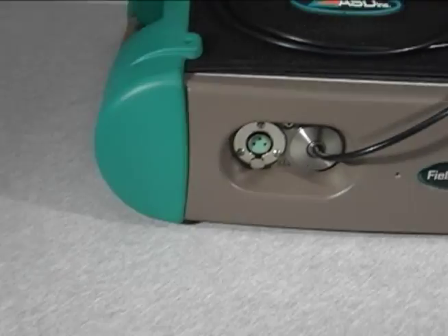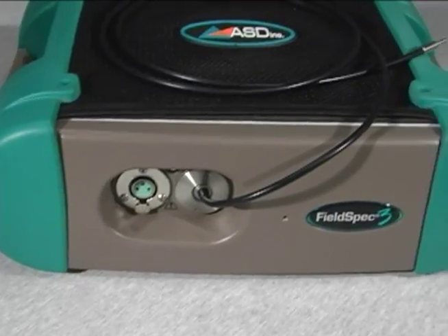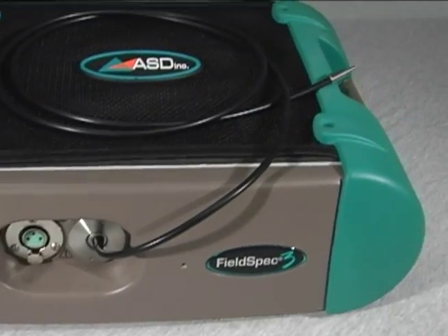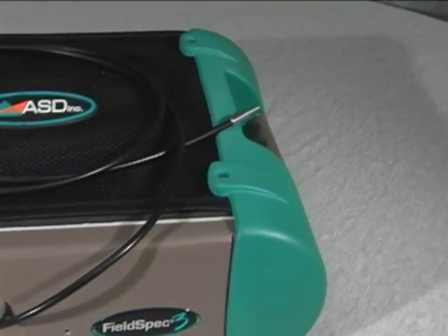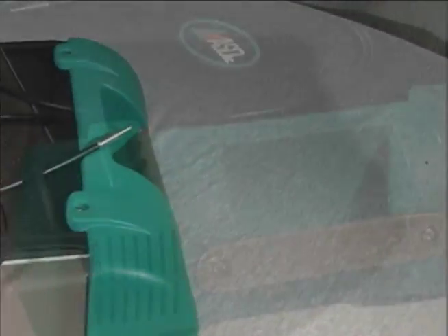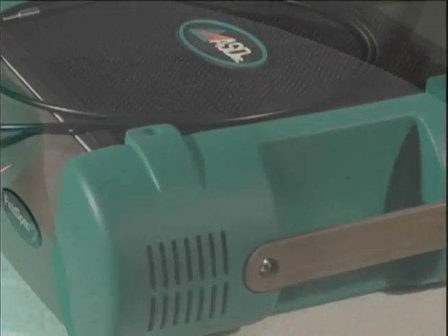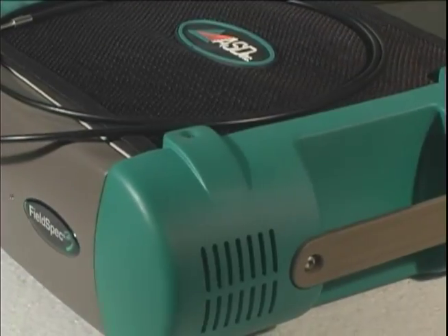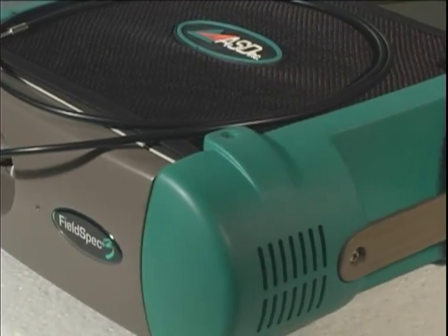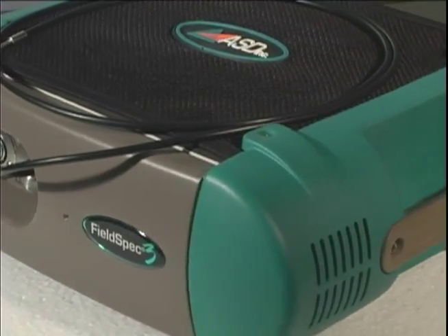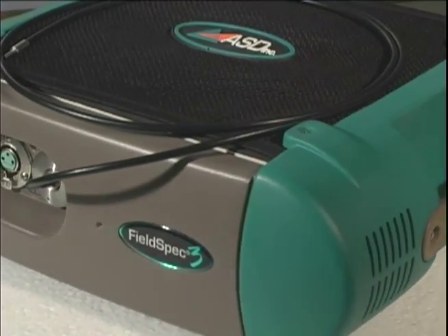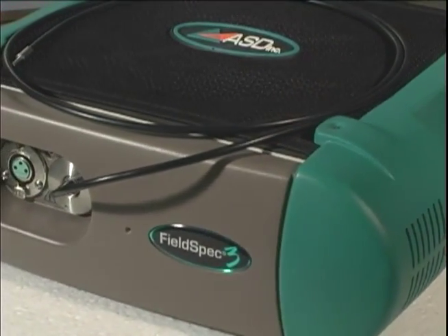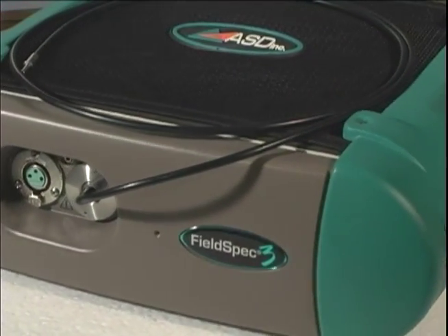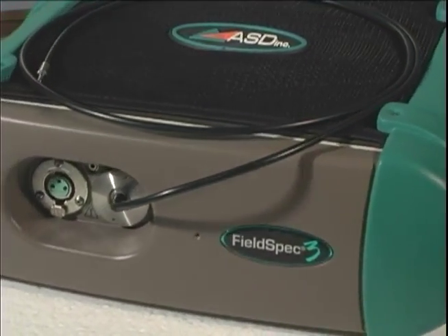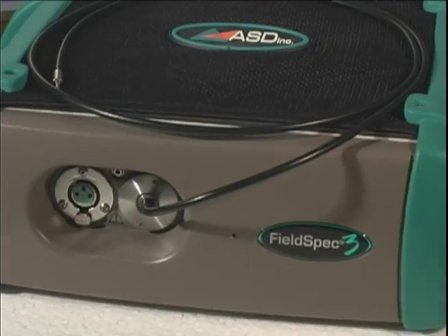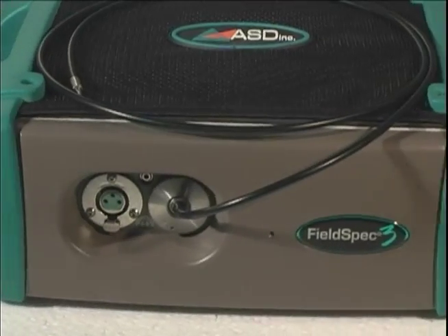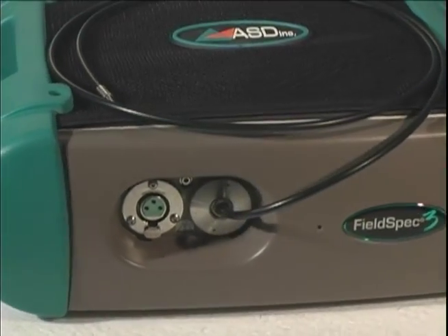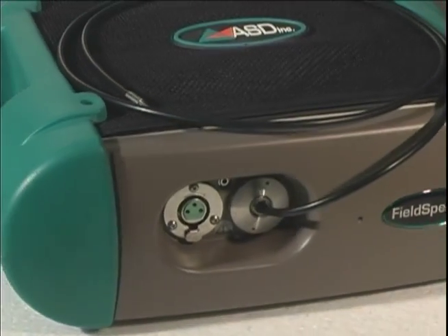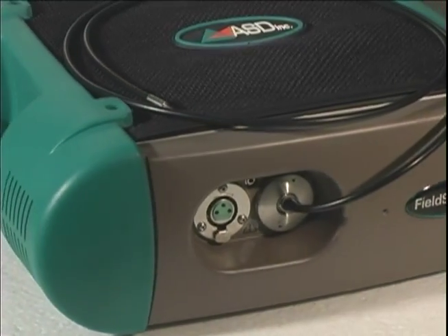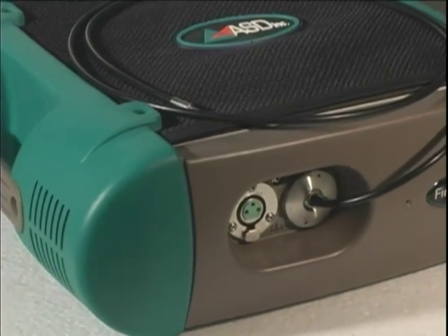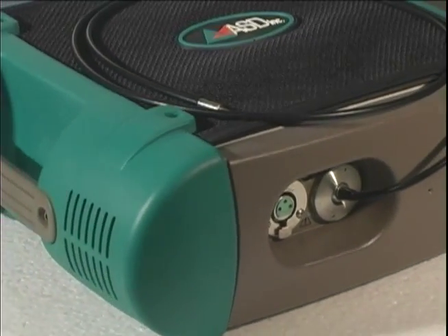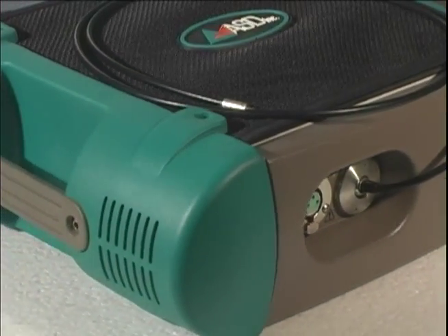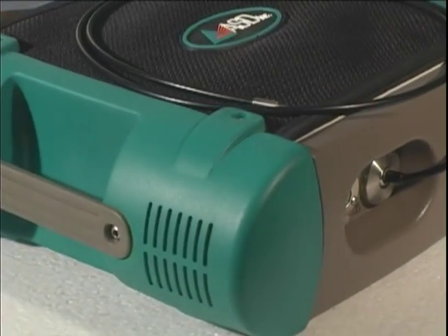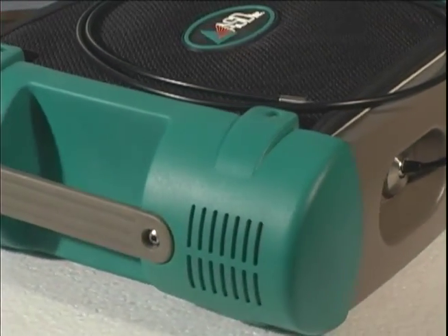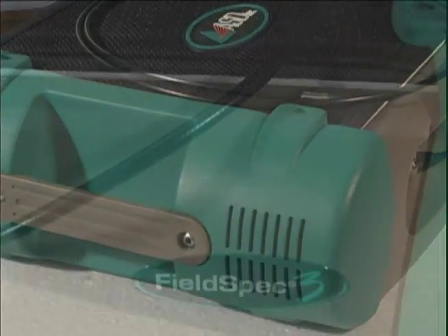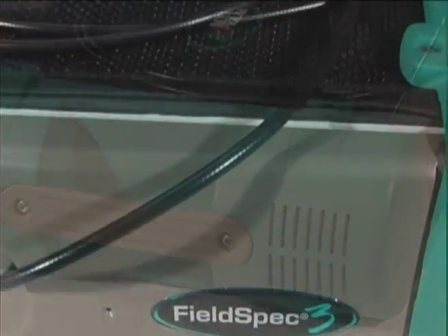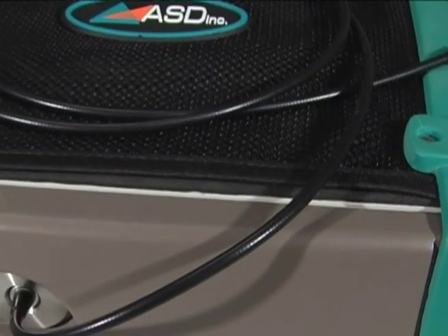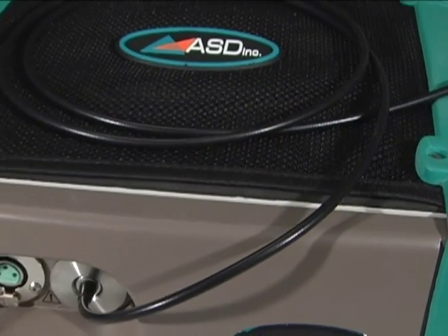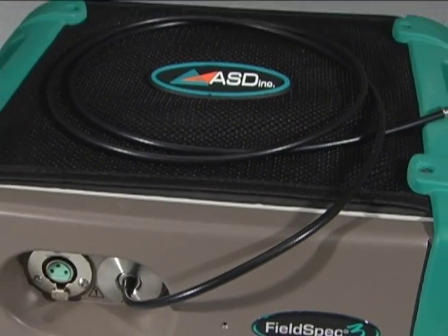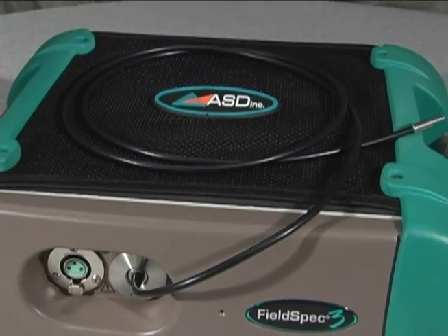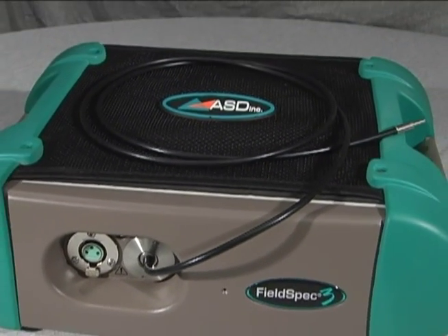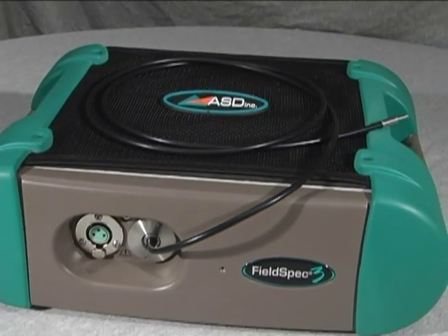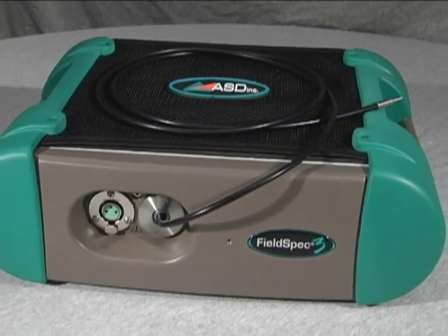Introducing the FieldSpec 3 Portable Spectroradiometer — the truly field portable spectroradiometer designed by researchers for researchers to perform solar spectral reflectance, radiance, and irradiance measurements.